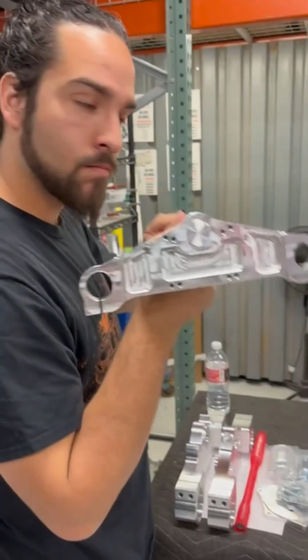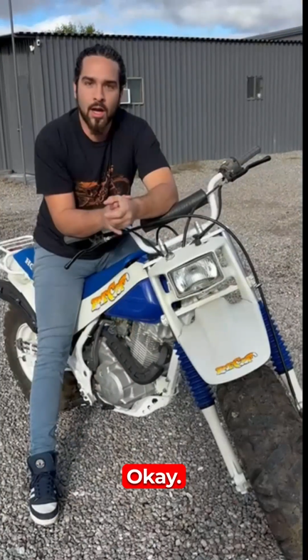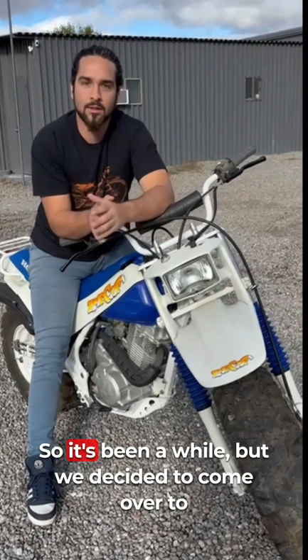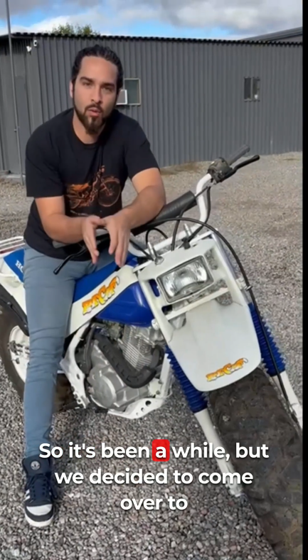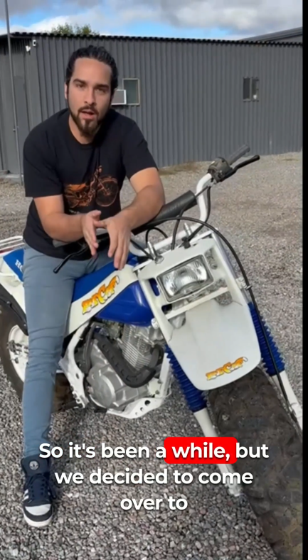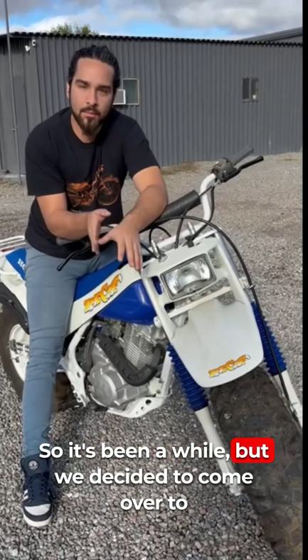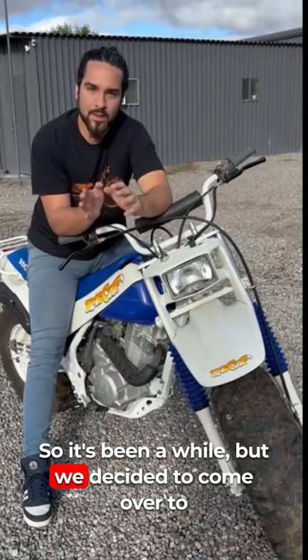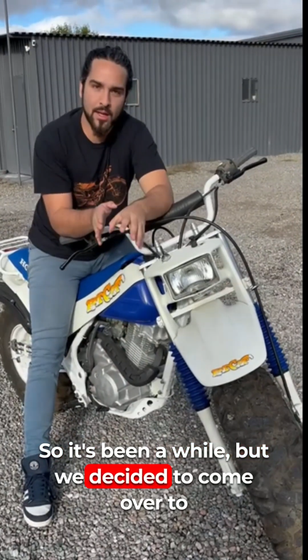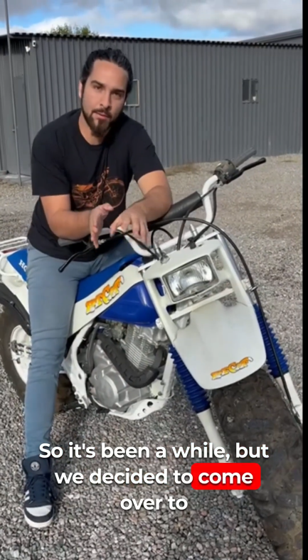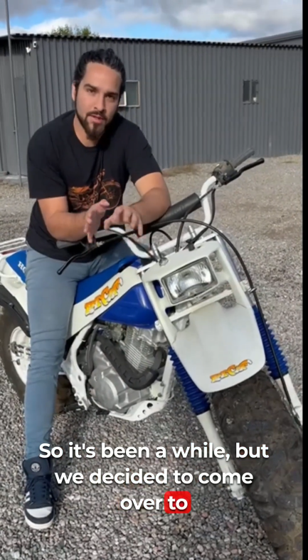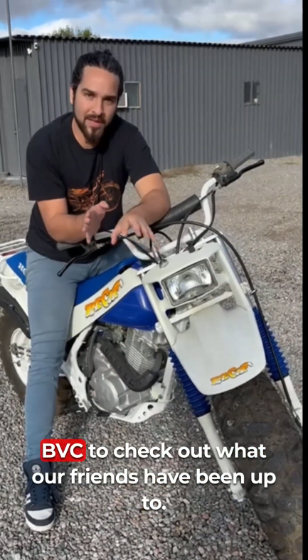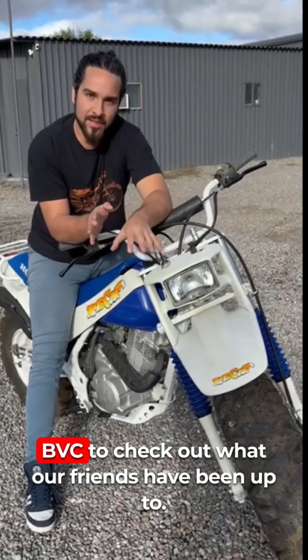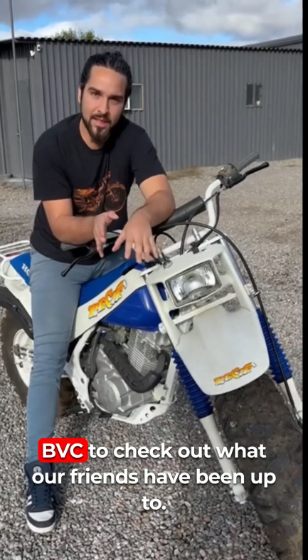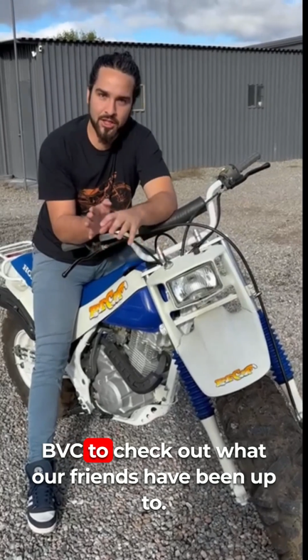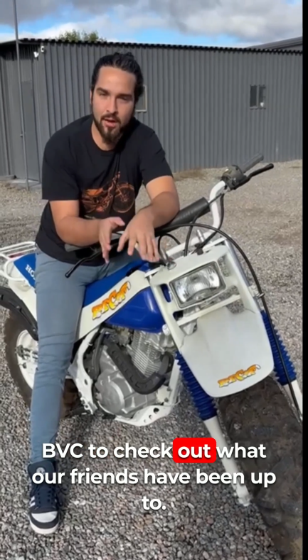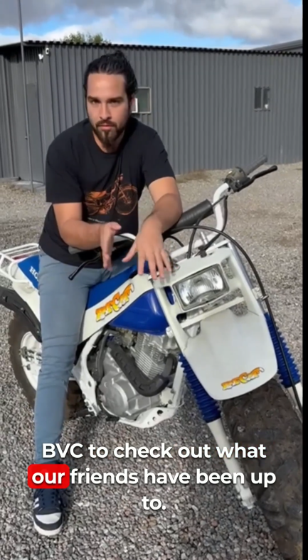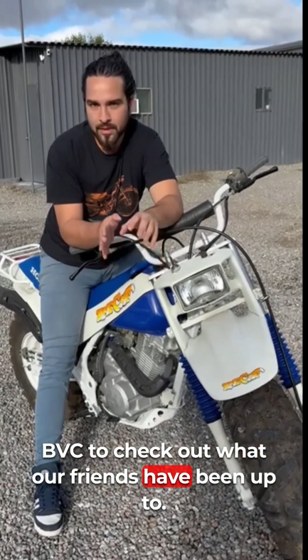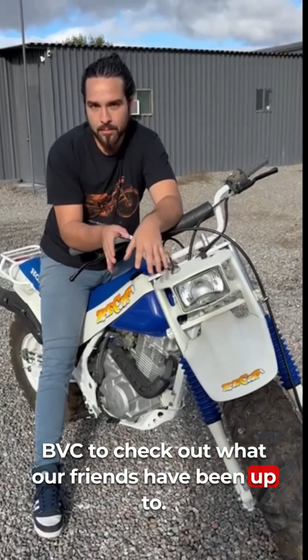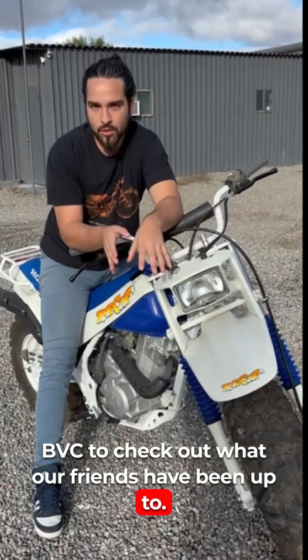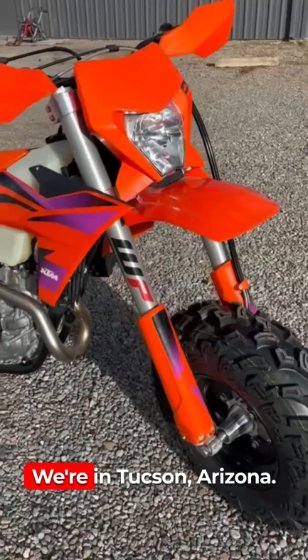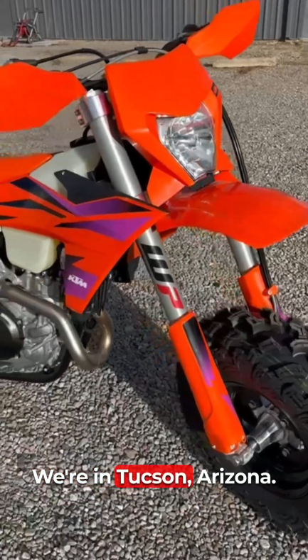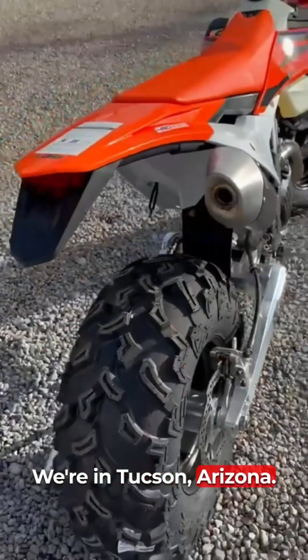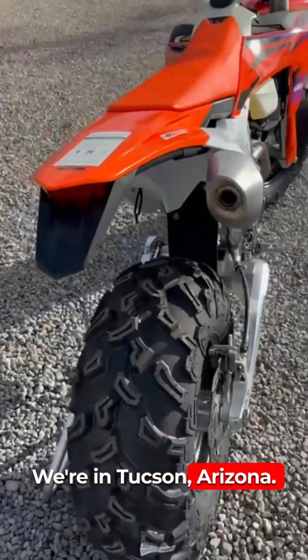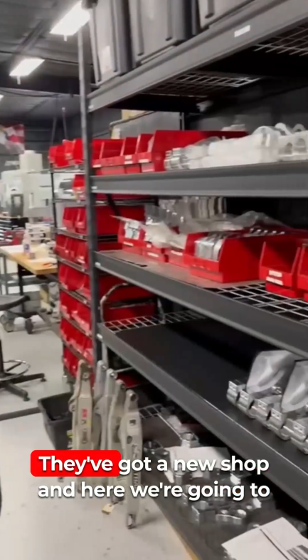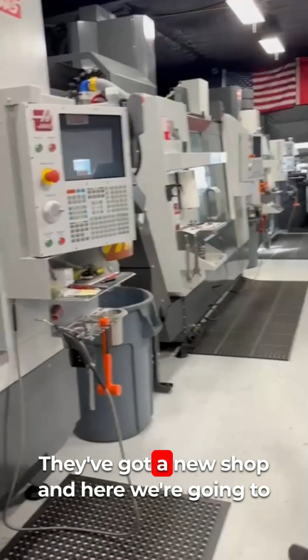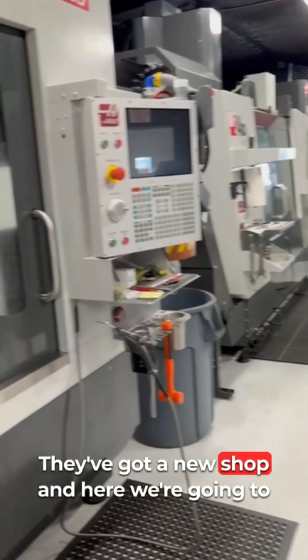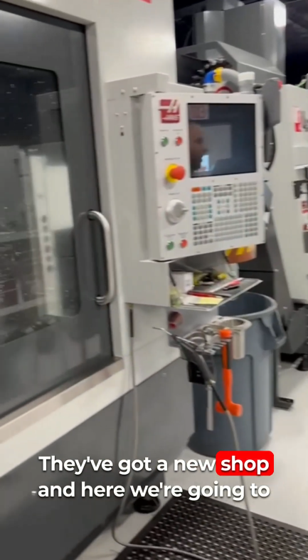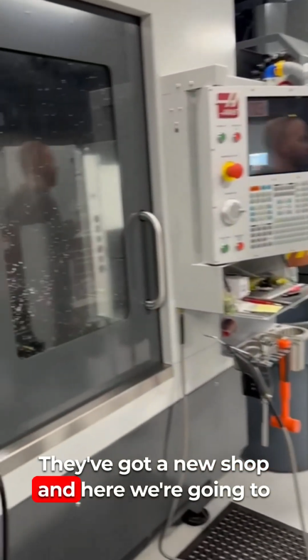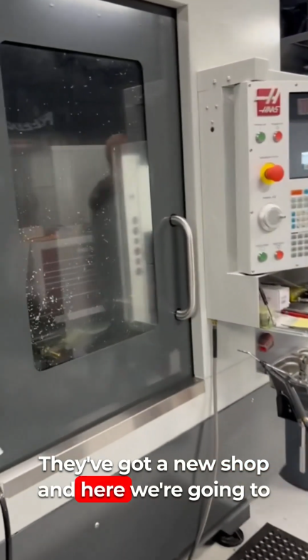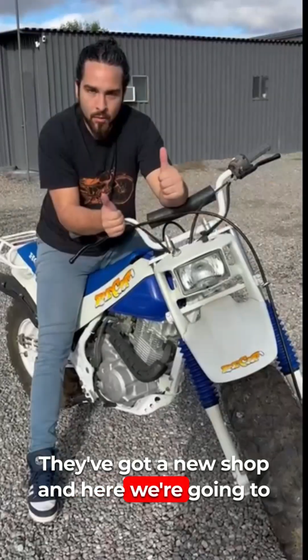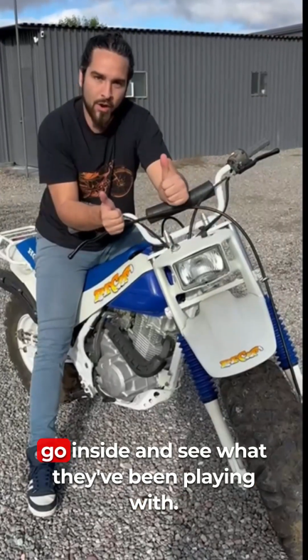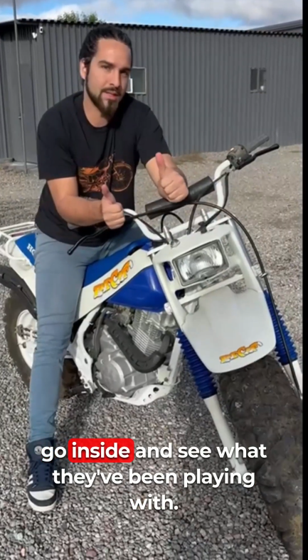It's been a while but we decided to come over to BVC to check out what our friends have been up to. We're in Tucson, Arizona — they've got a new shop and we're going to go inside and see what they've been playing with.